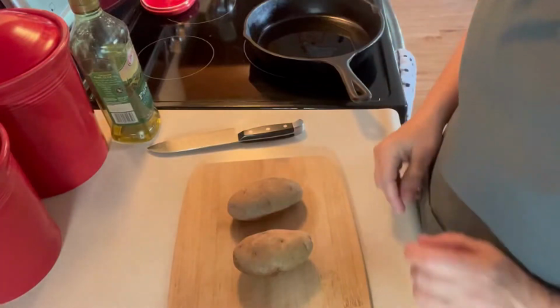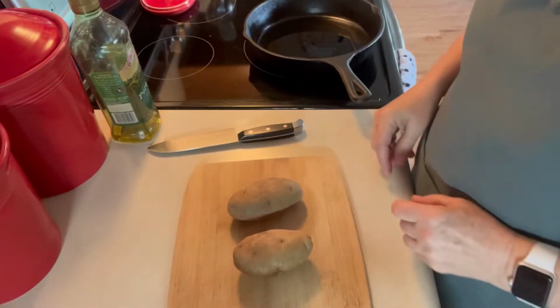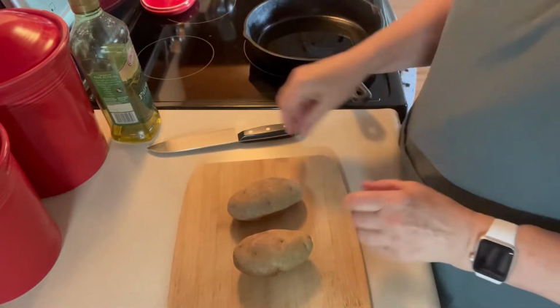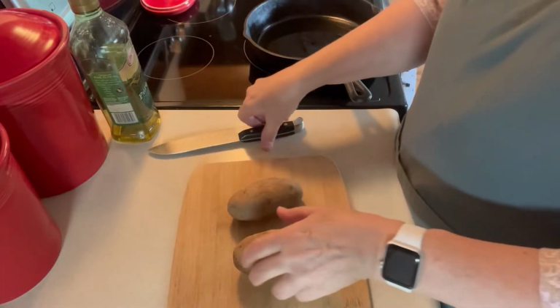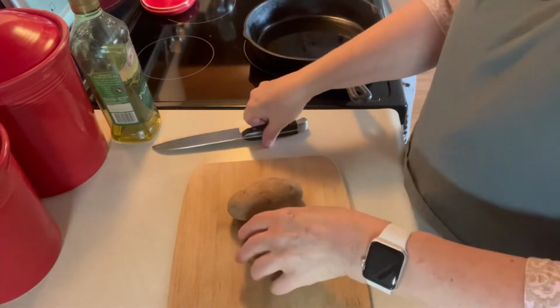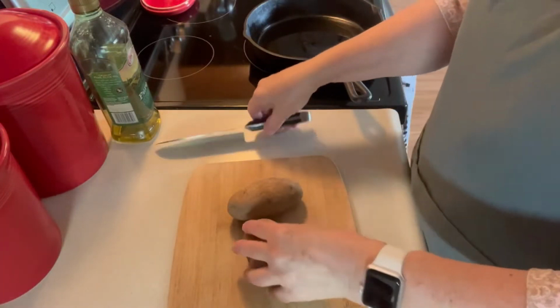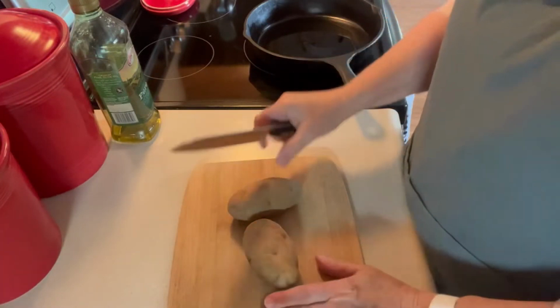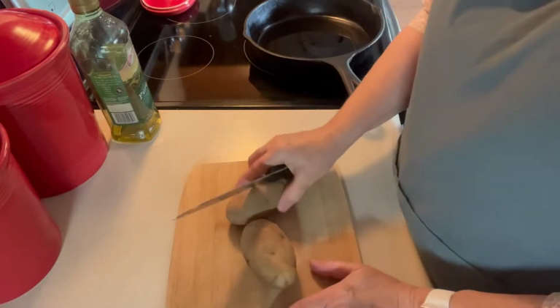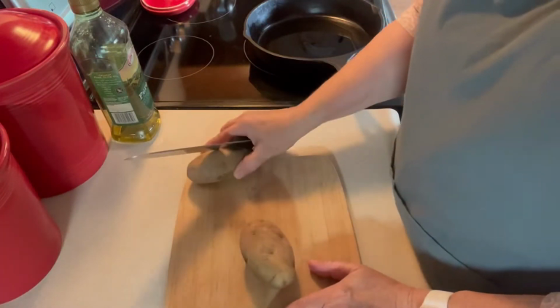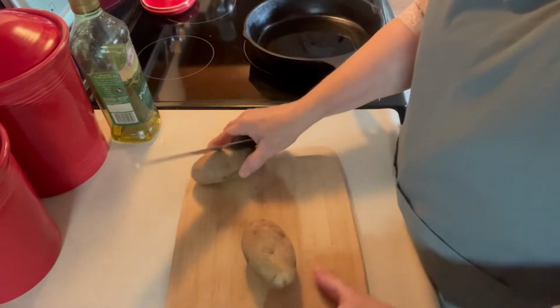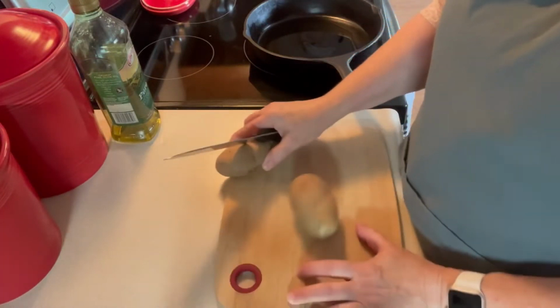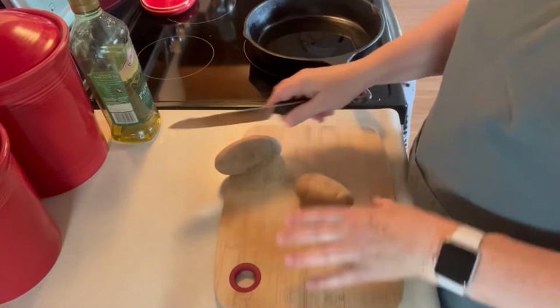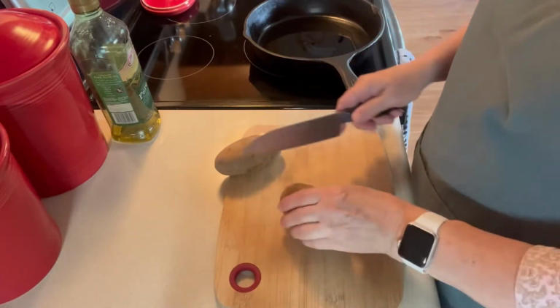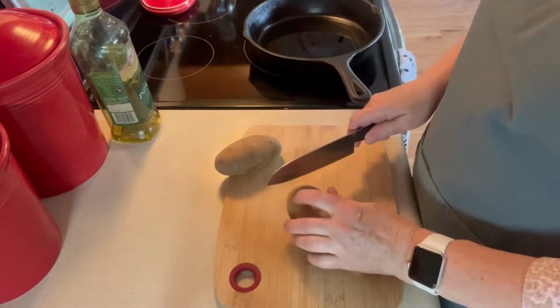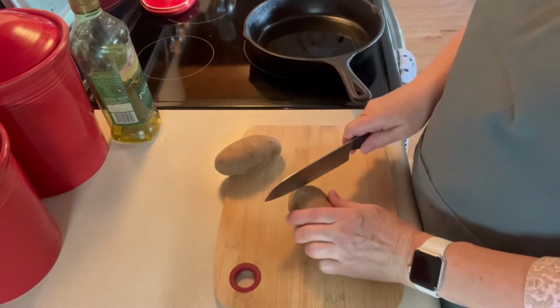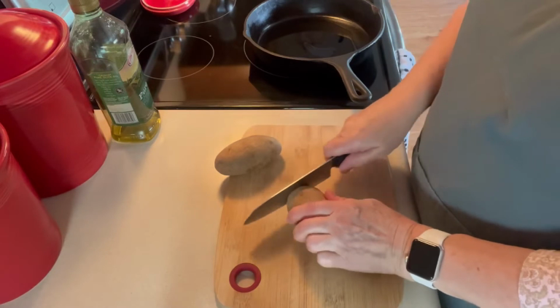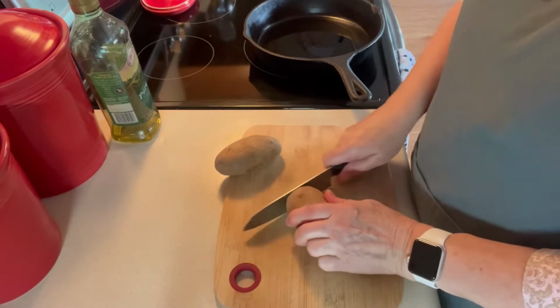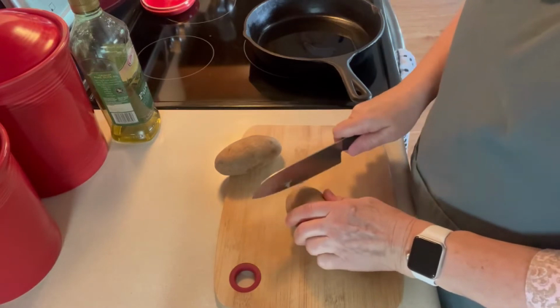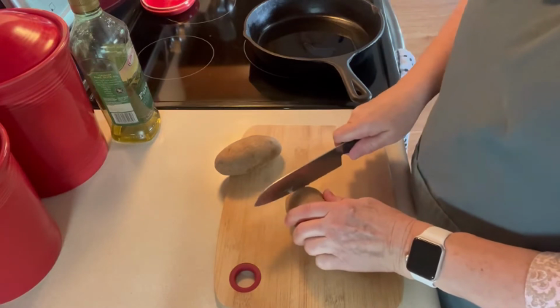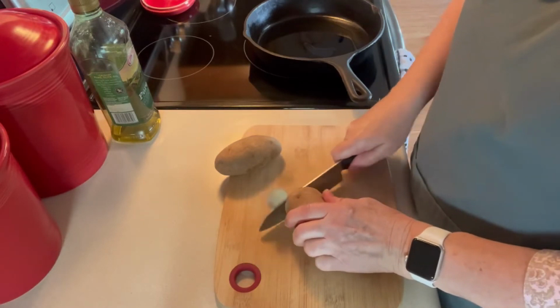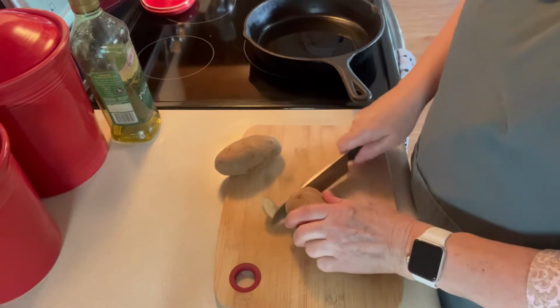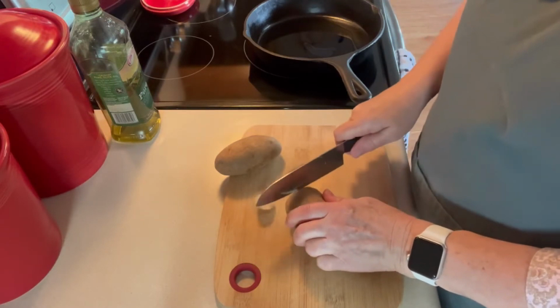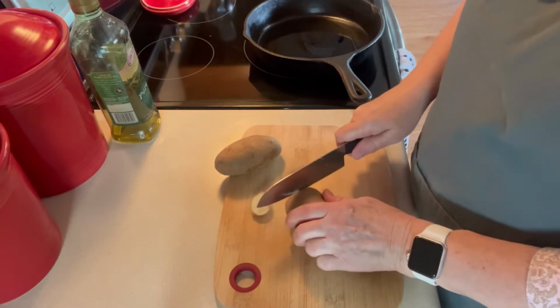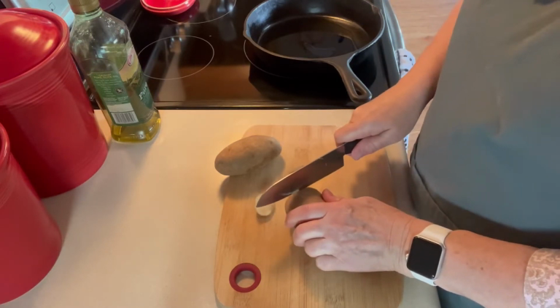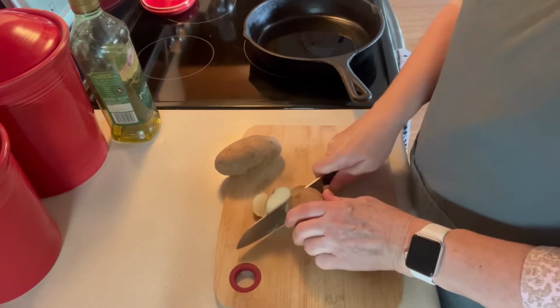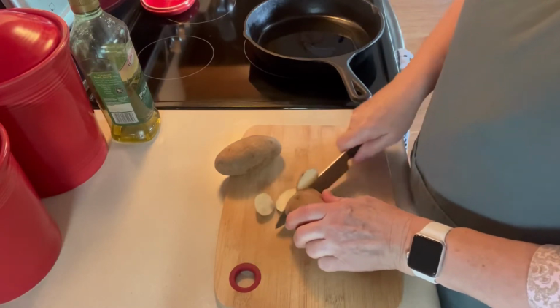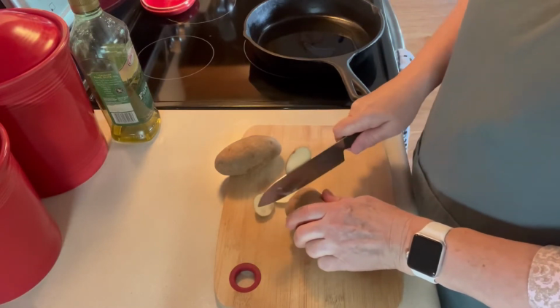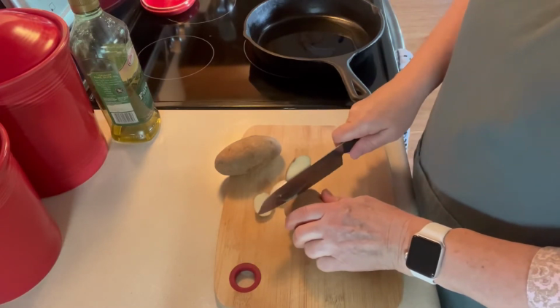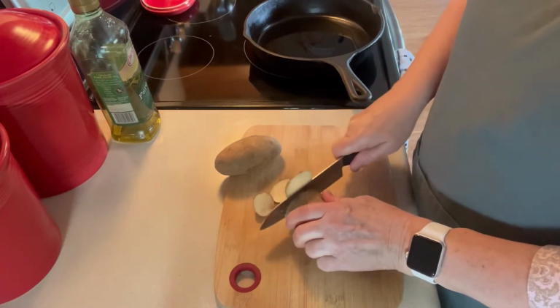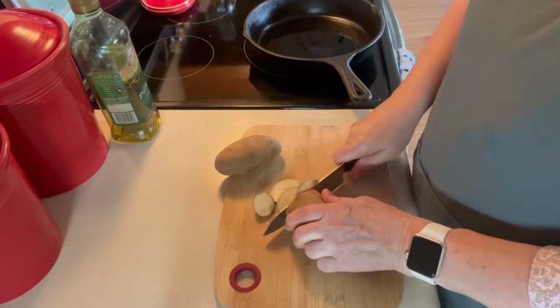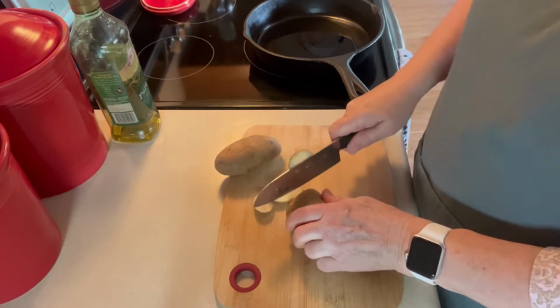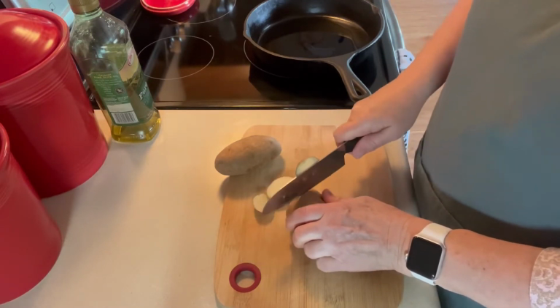I'm going to just make us some old-fashioned fried potatoes. I have not done fried potatoes for so long. I get hungry for them every once in a while.